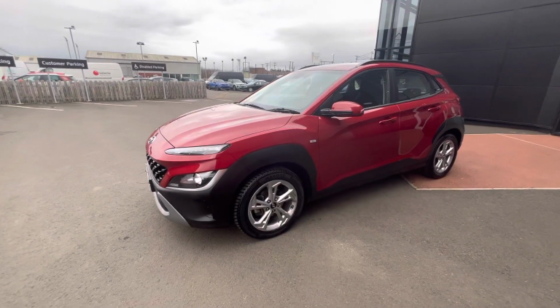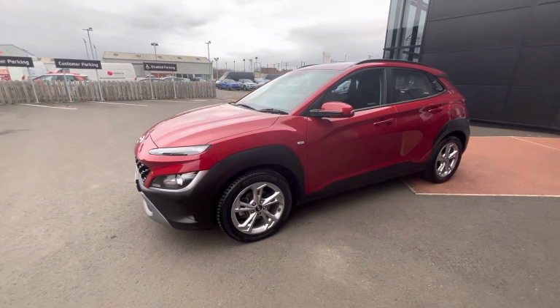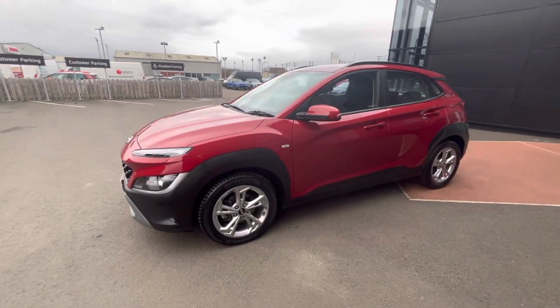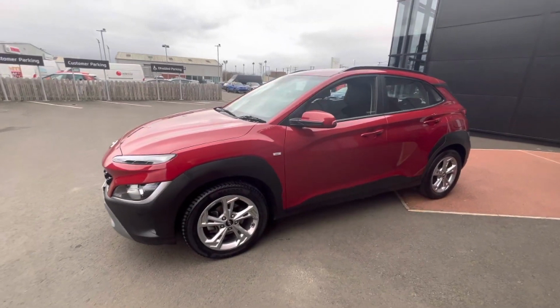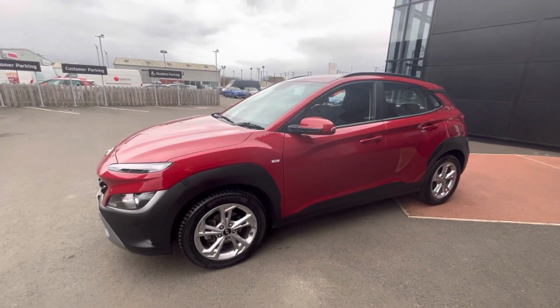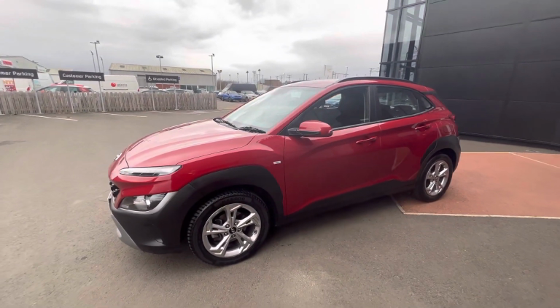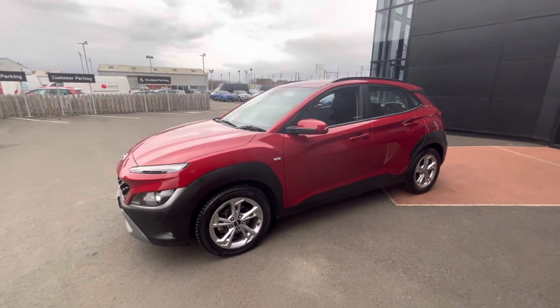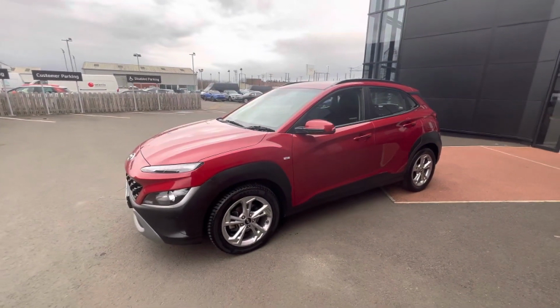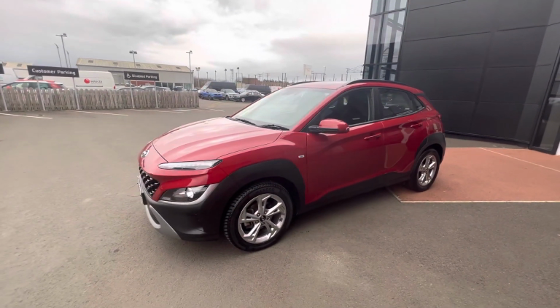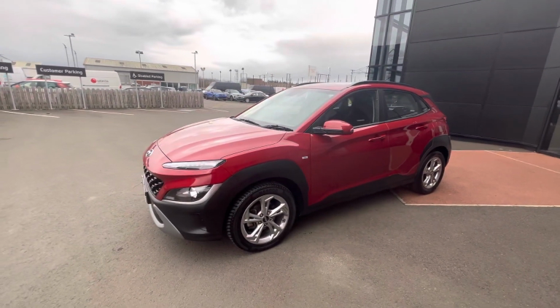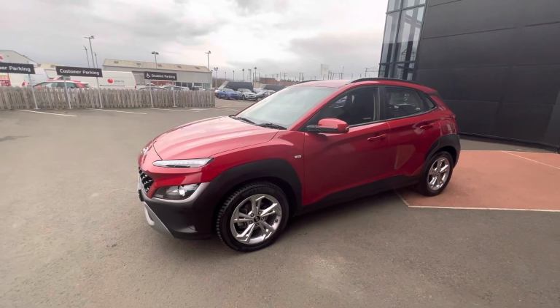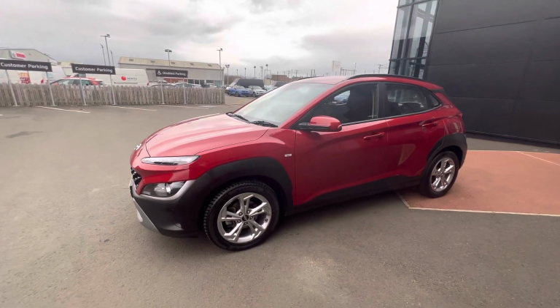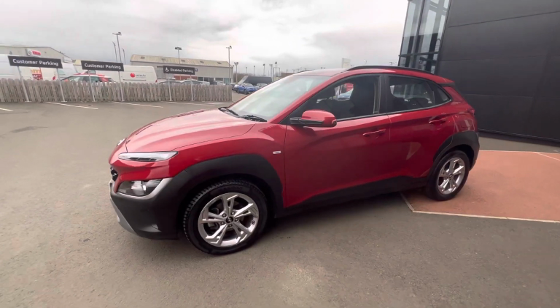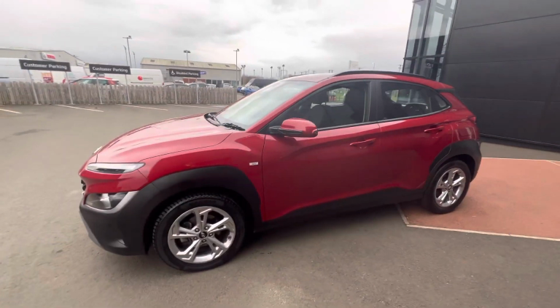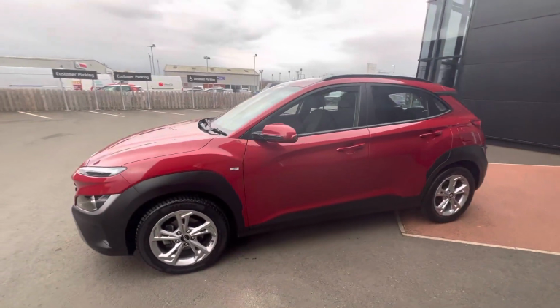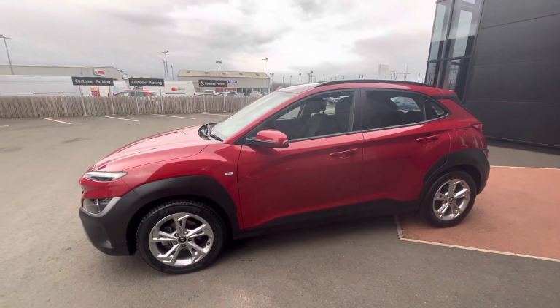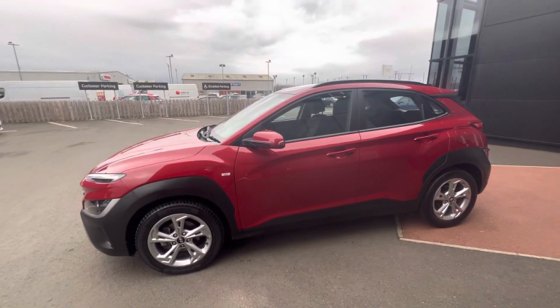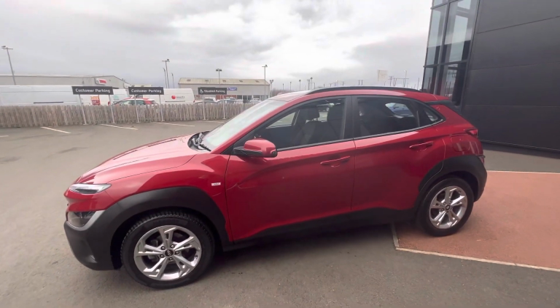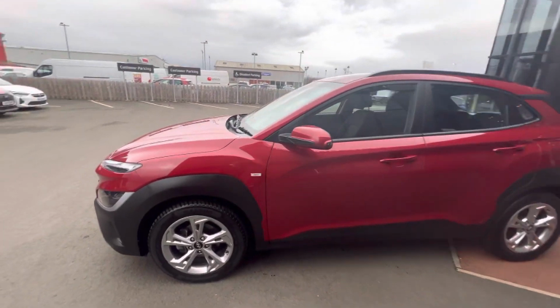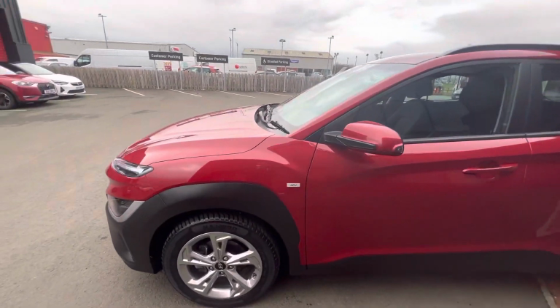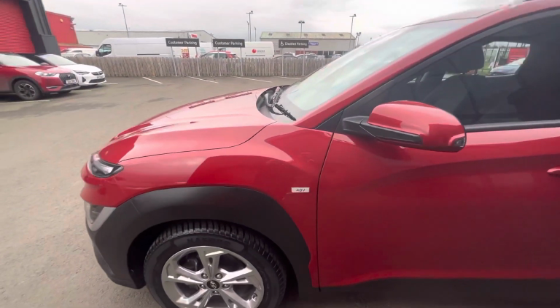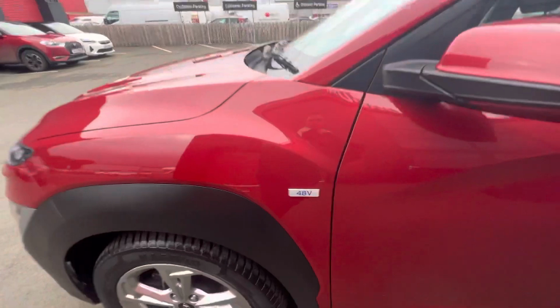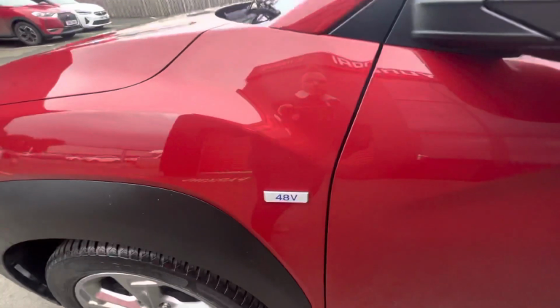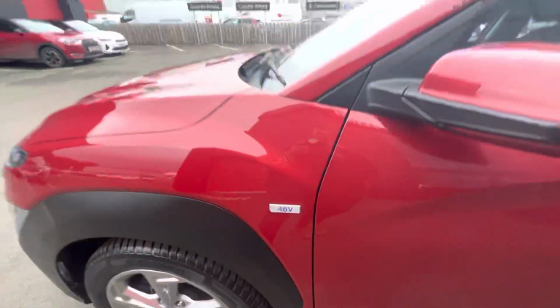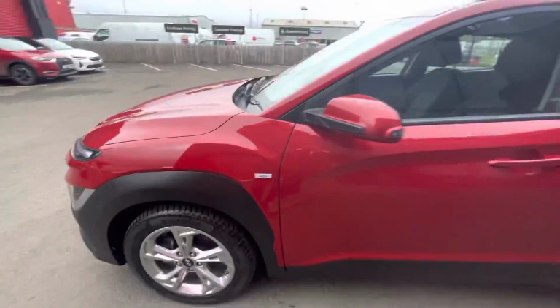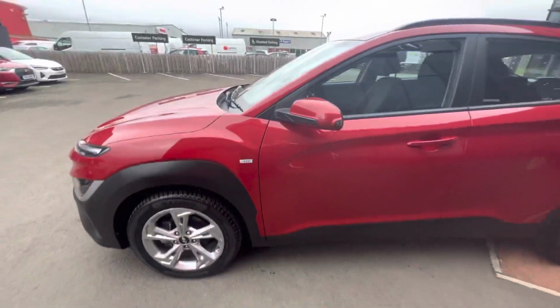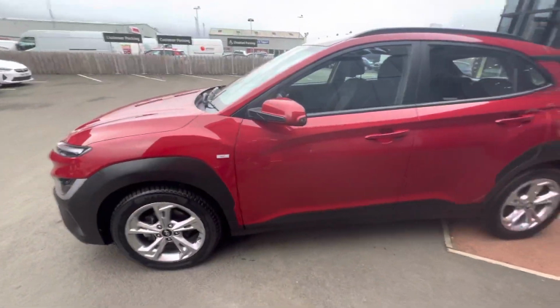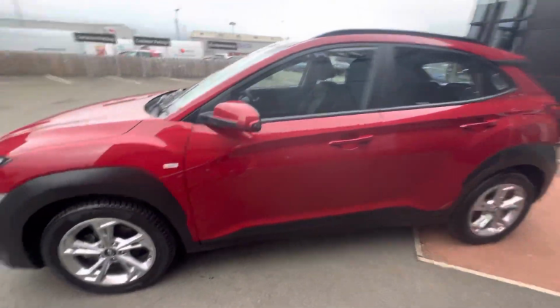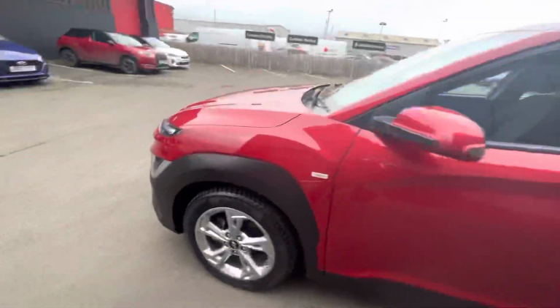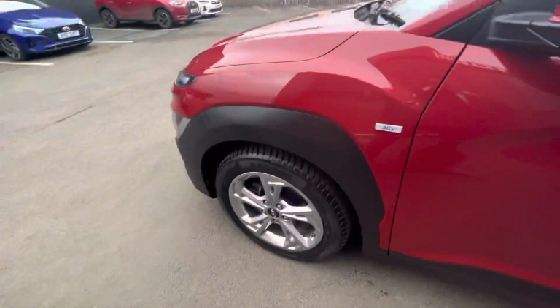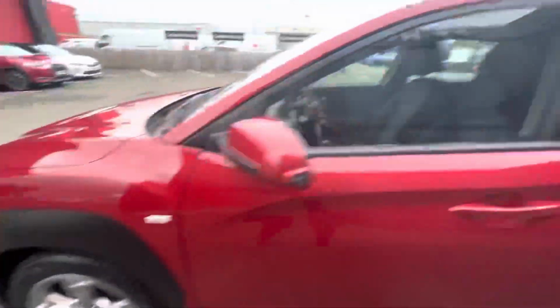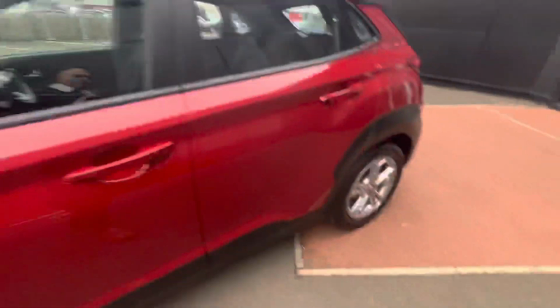Hi folks, Steve here from JC Haldane Sons. Today we have a 2021 Hyundai Kona. This is the SE trim model and it's also a 48V mild hybrid. It's a gorgeous pulse red and comes with 17 inch alloy wheels.